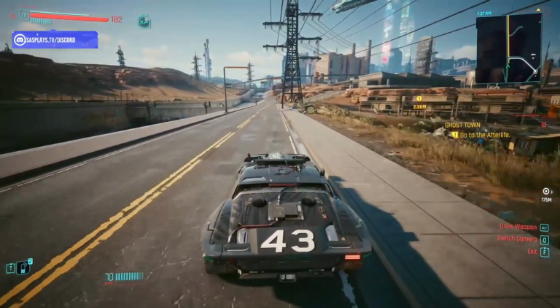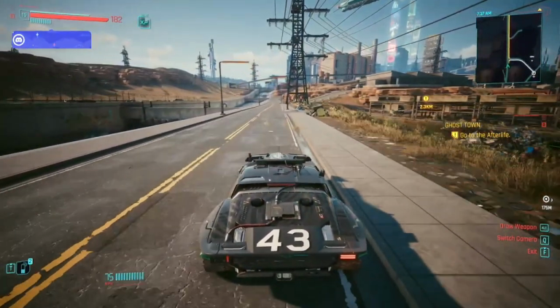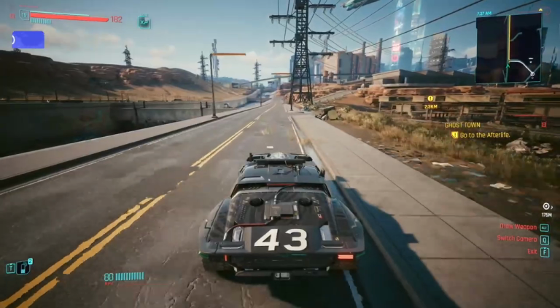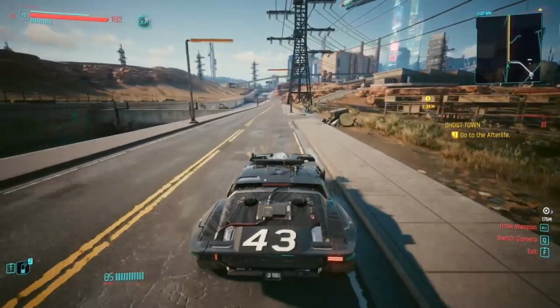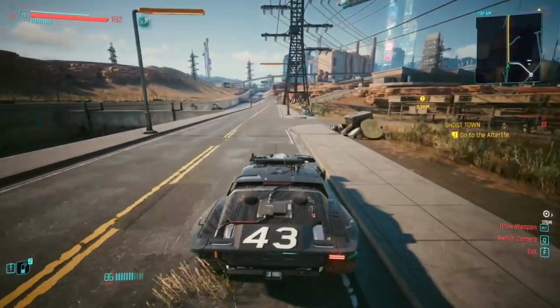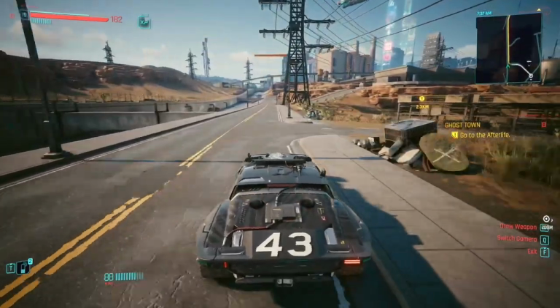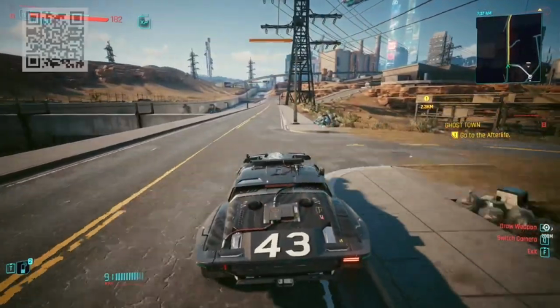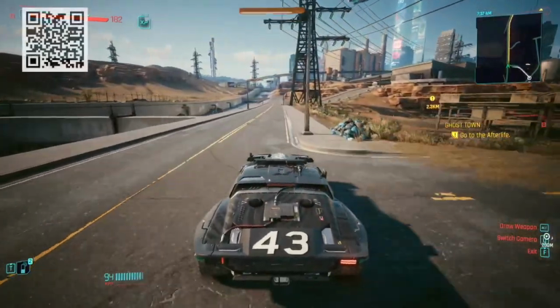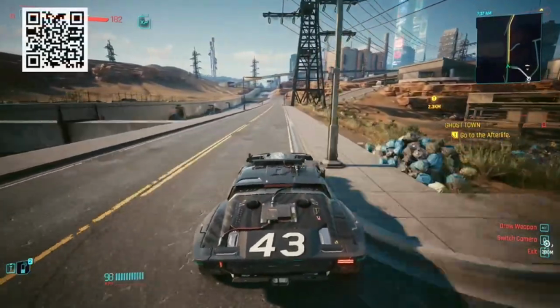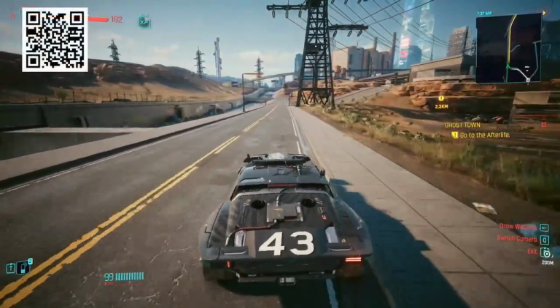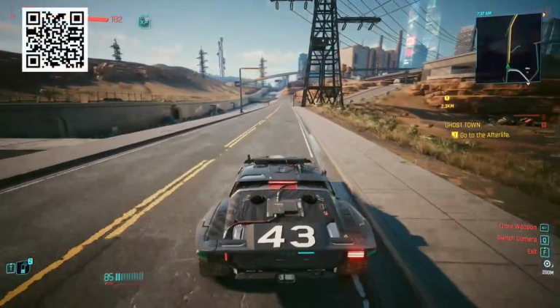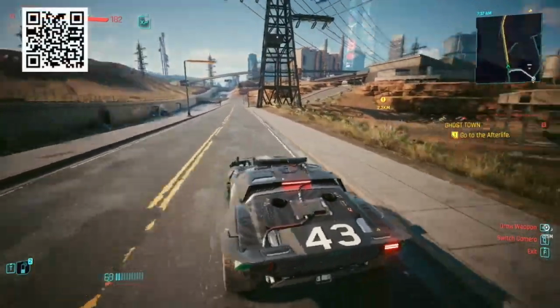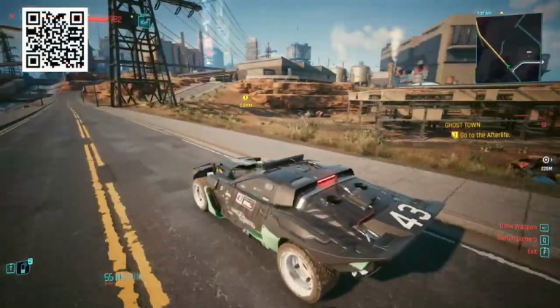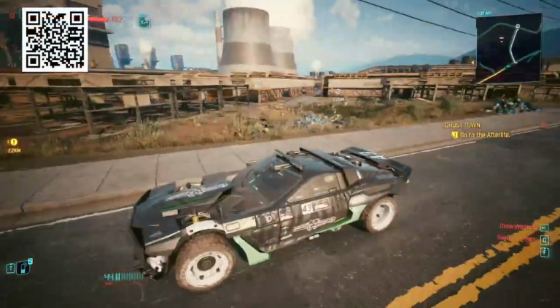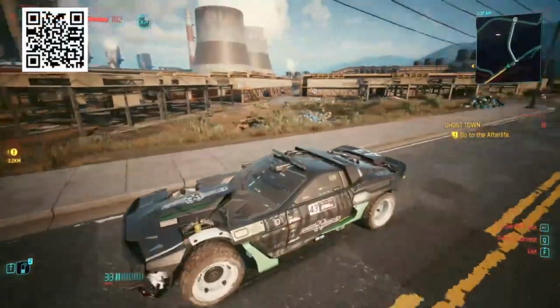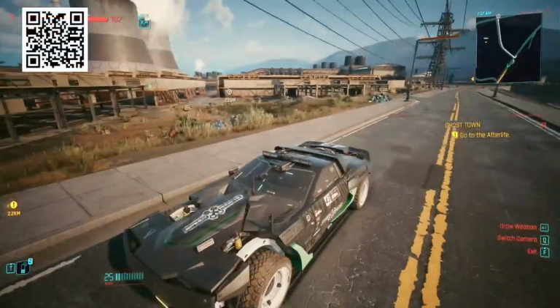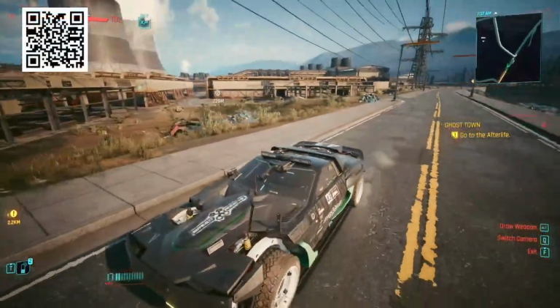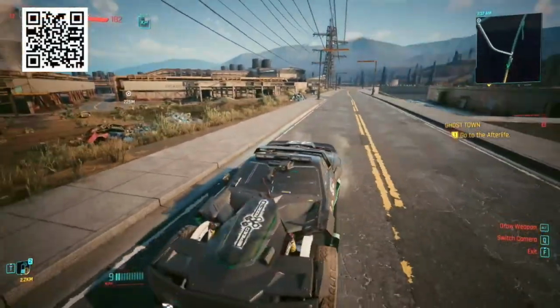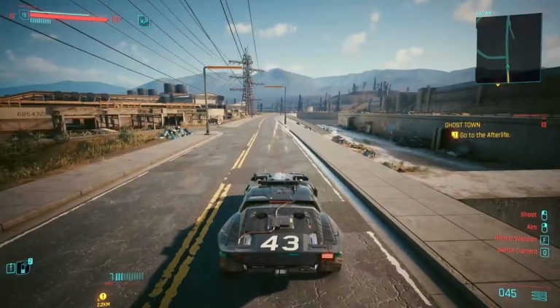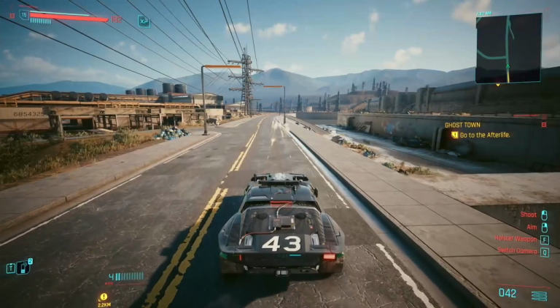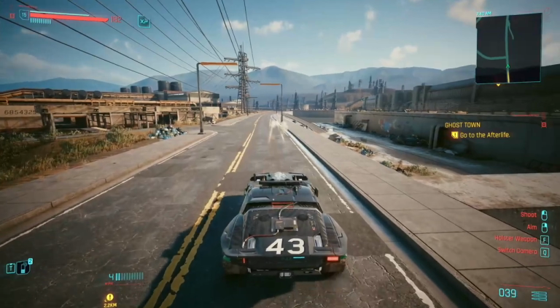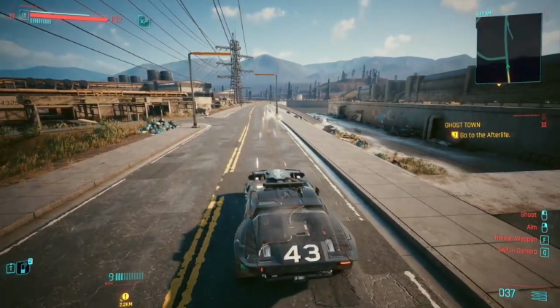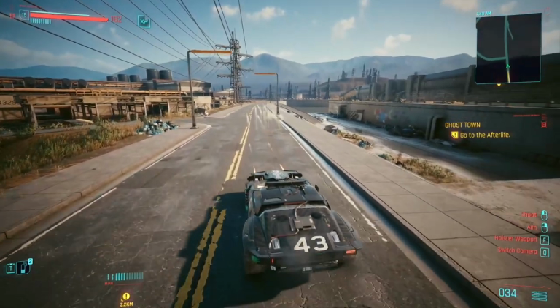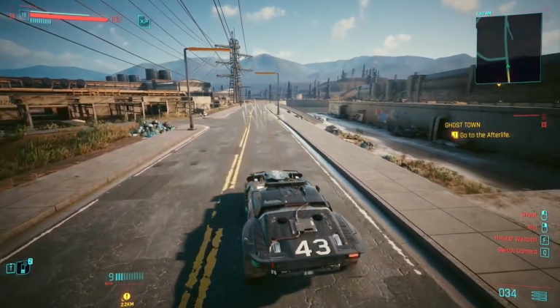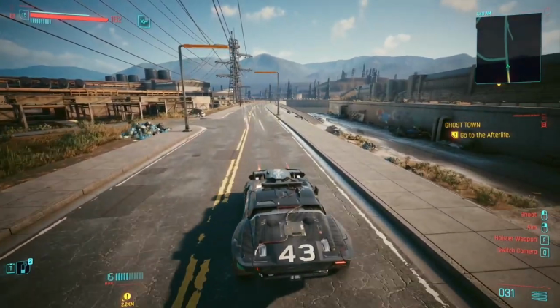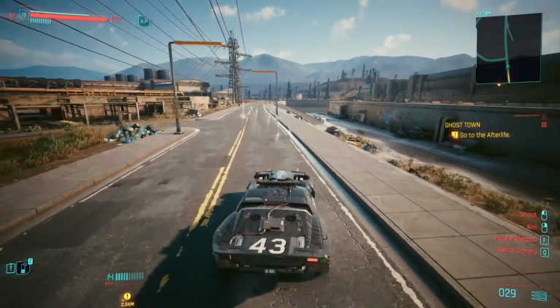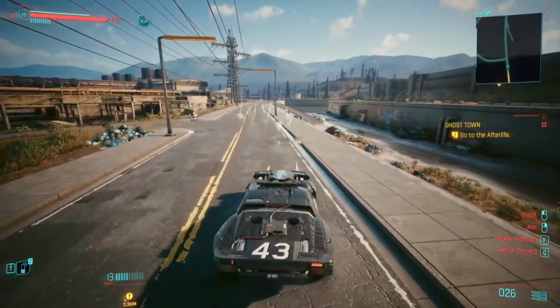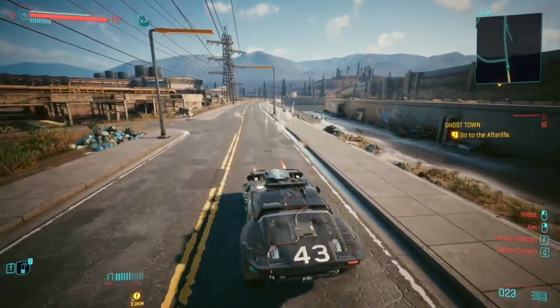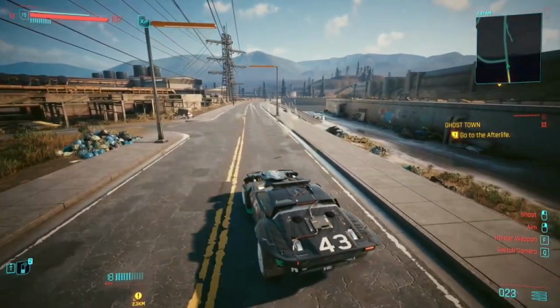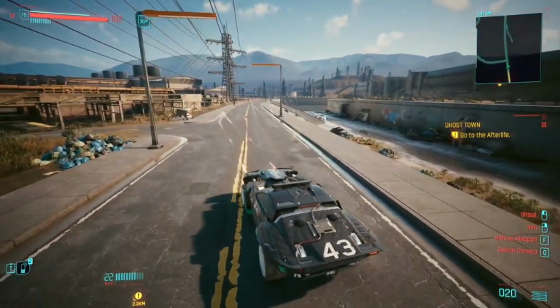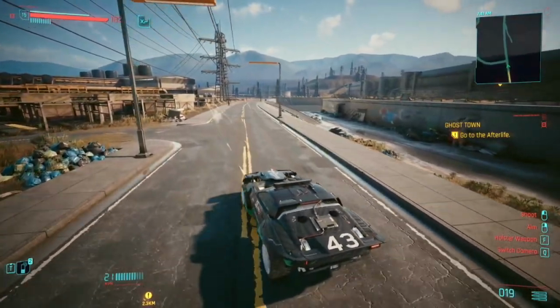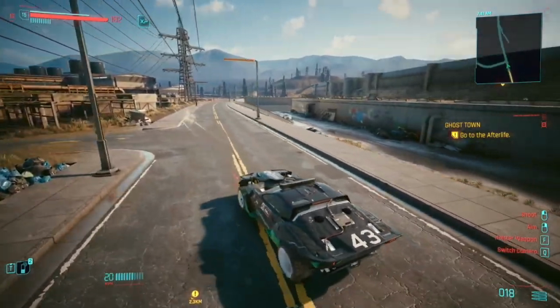This is the Type 66 Hoon, which is very similar to previous Hoonigan cars that Ken Block has driven, and it even reps his number 43 on the back.